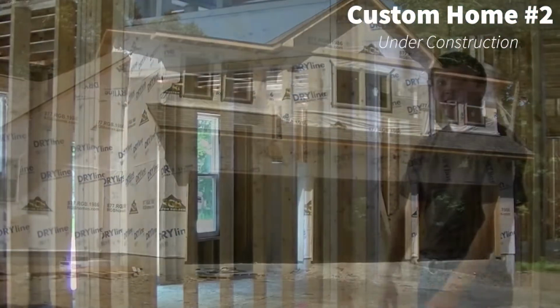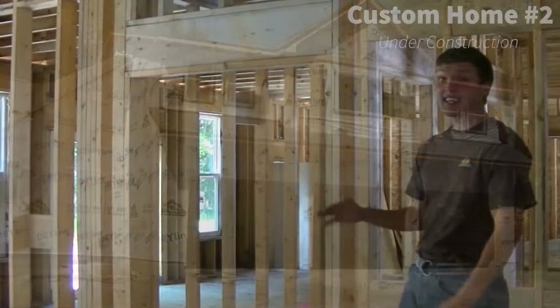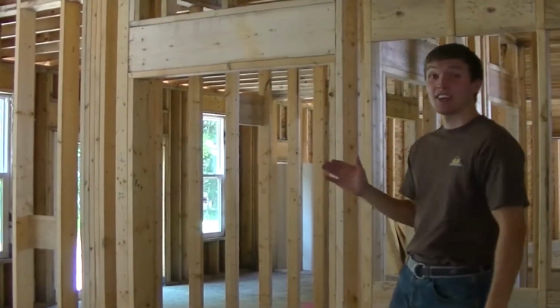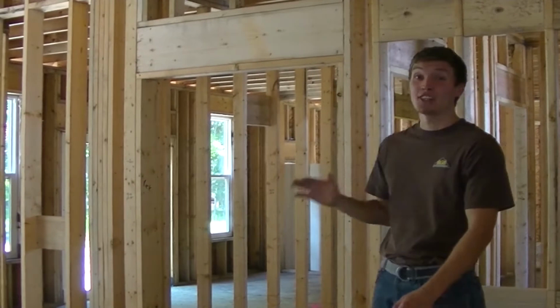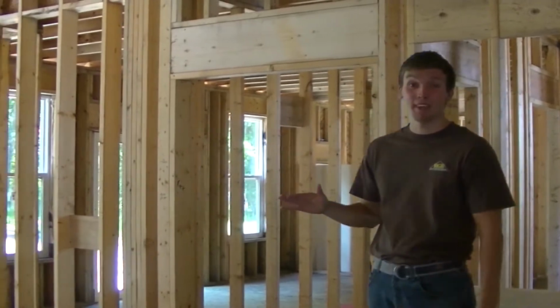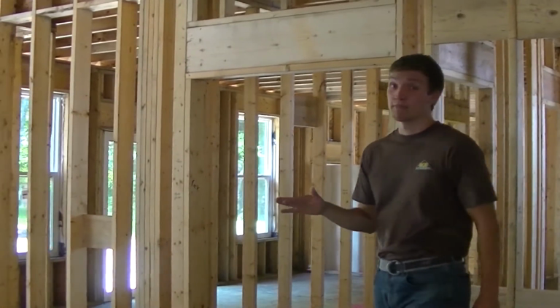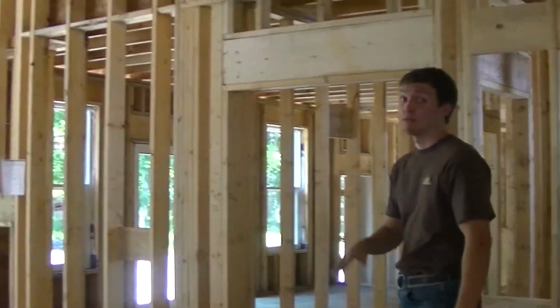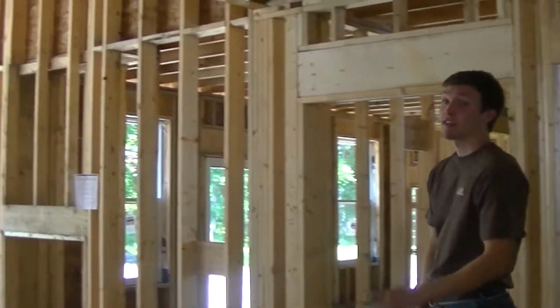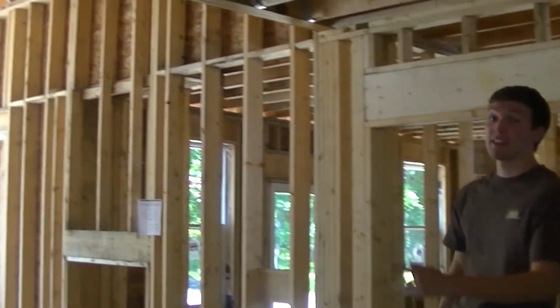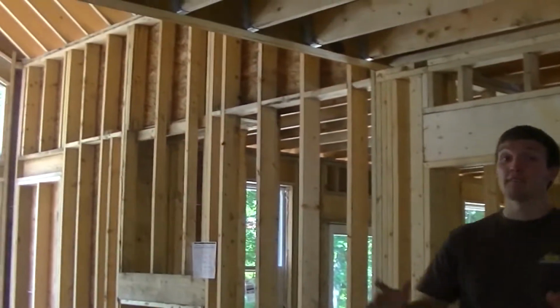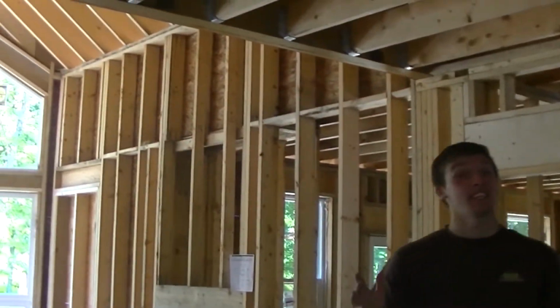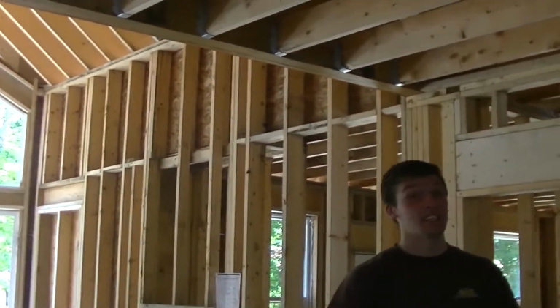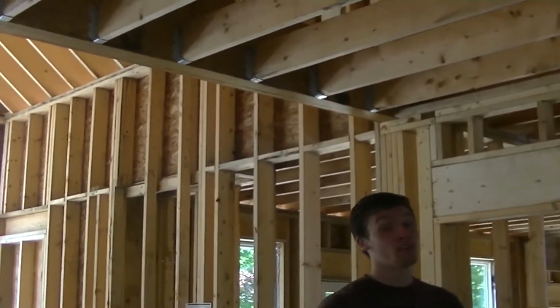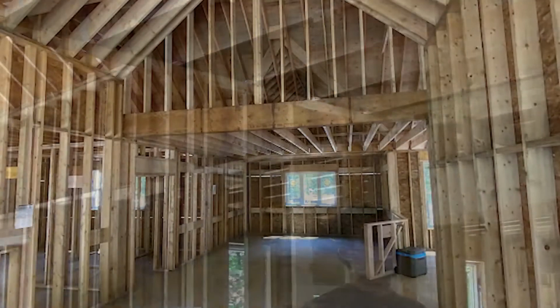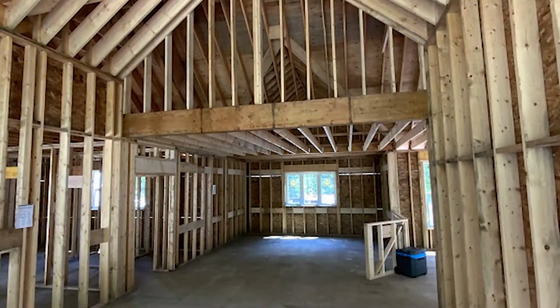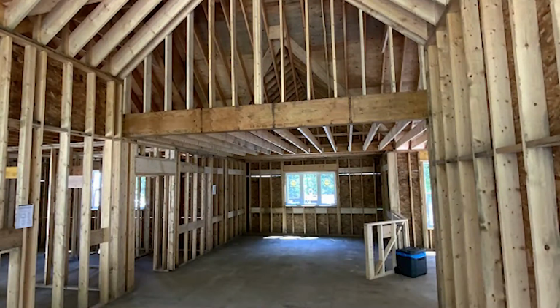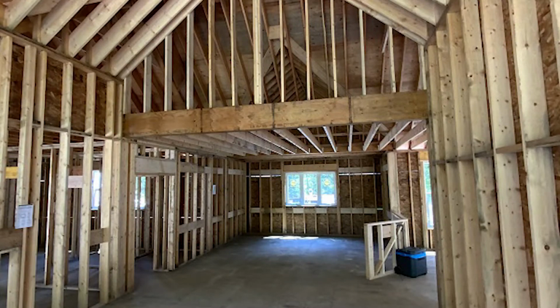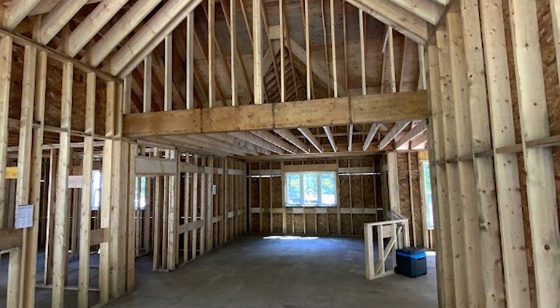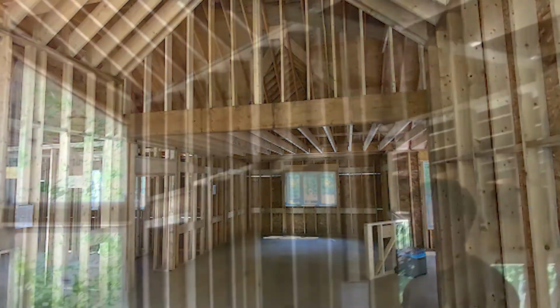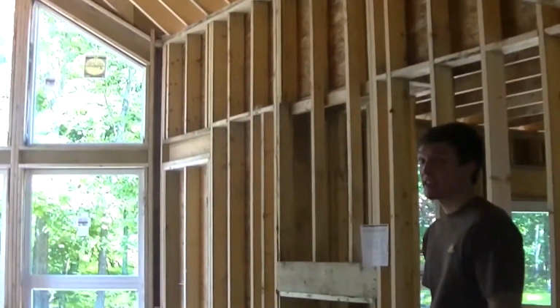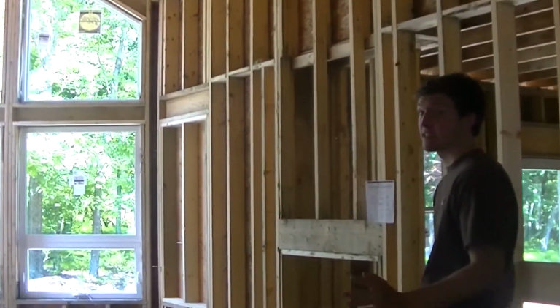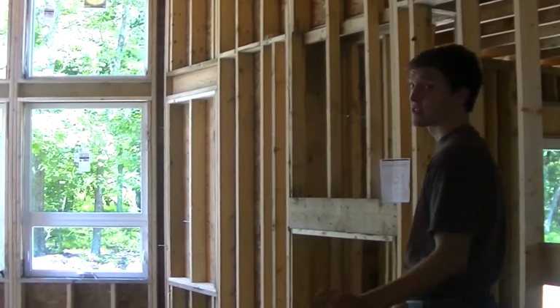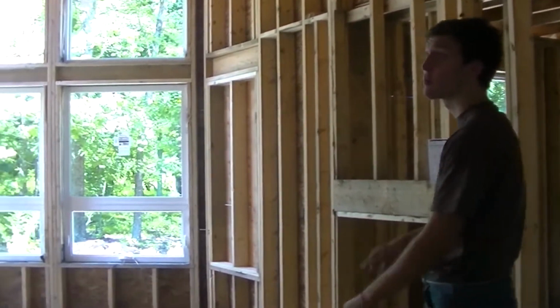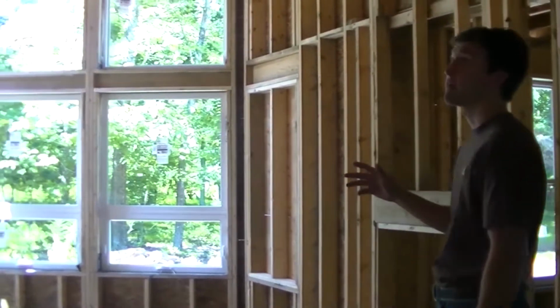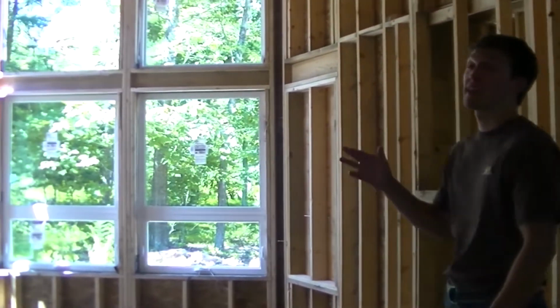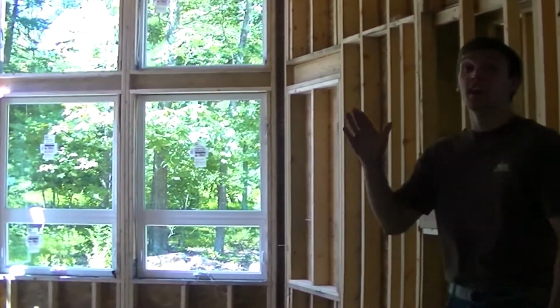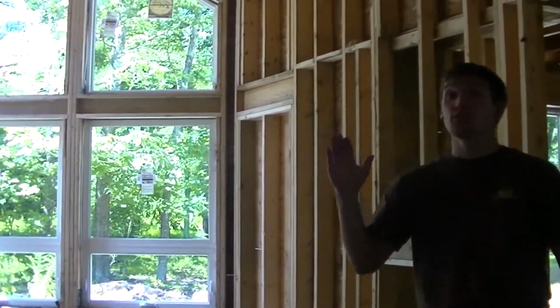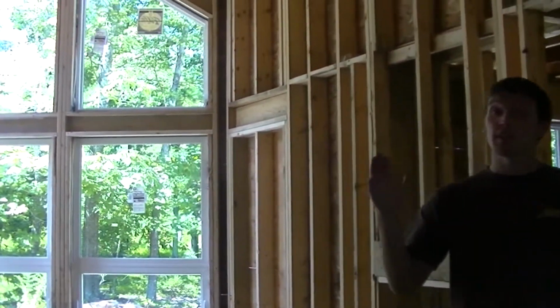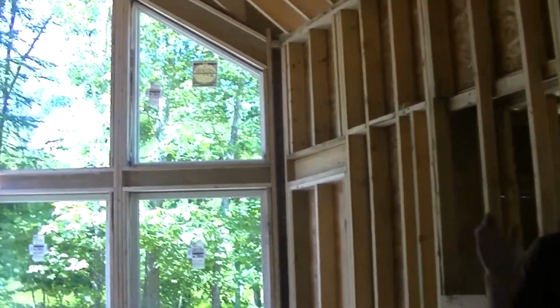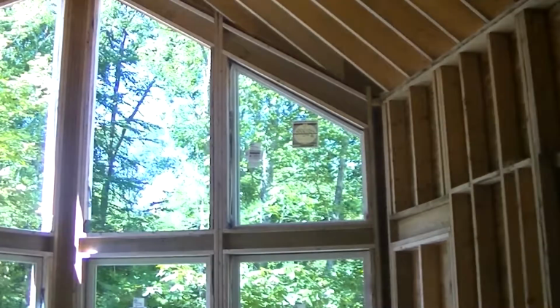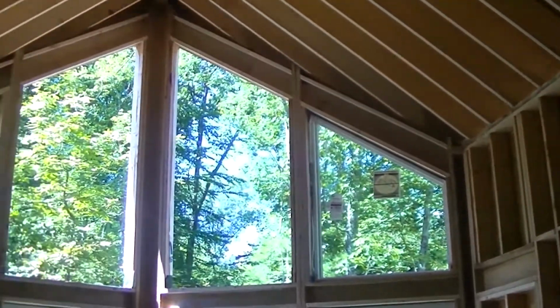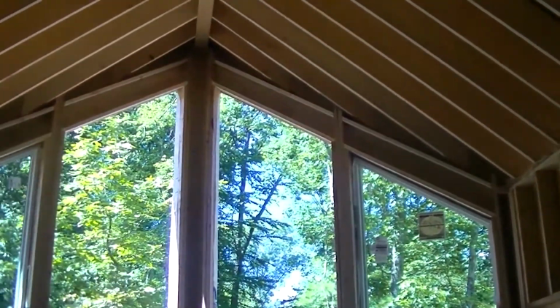Standing in another RGV custom home, you're greeted with nine-foot ceilings that span through the entire house, plus multiple cathedral ceilings, with one of them being a two-story cathedral in the main living area.